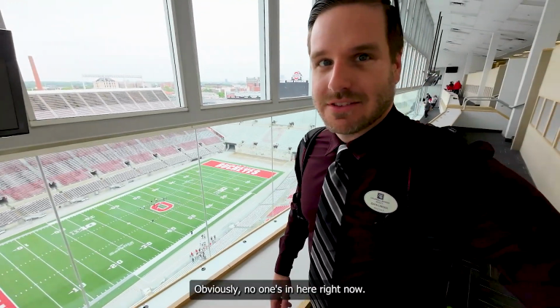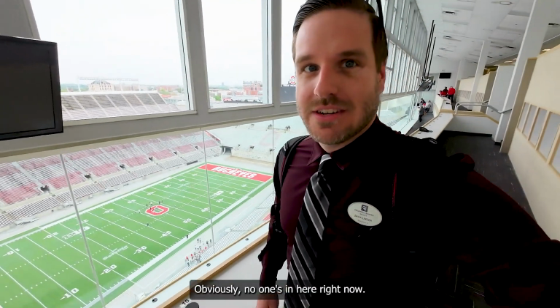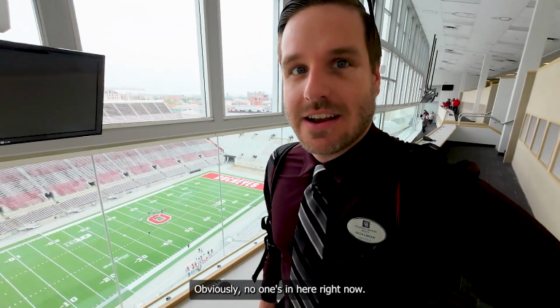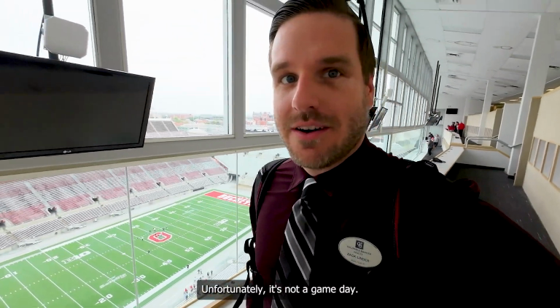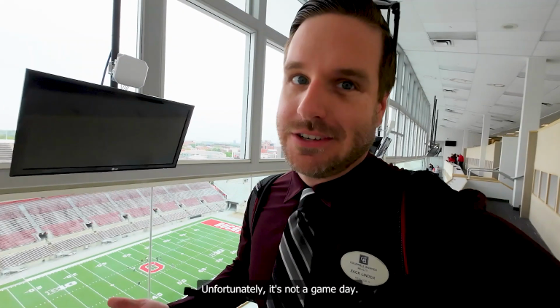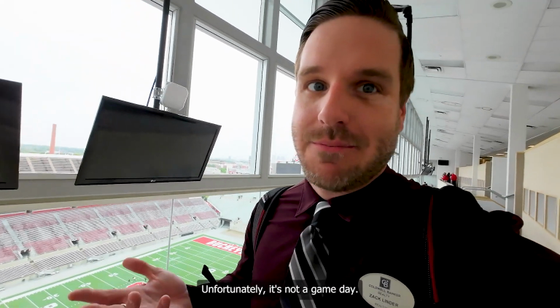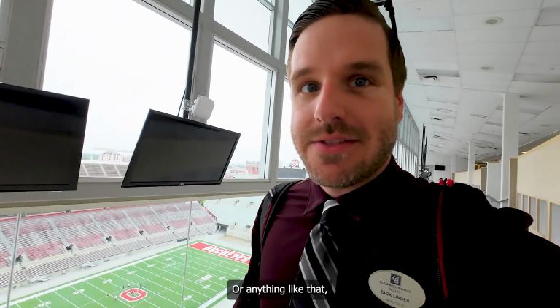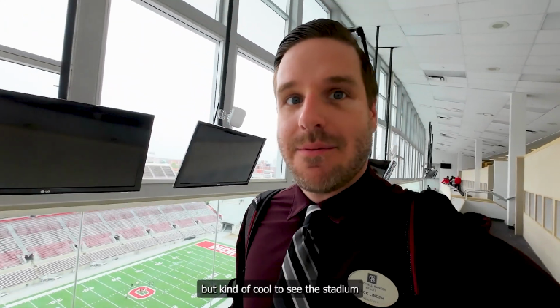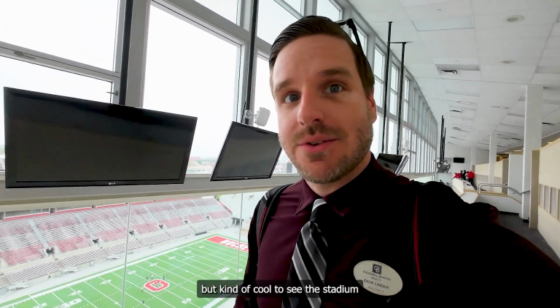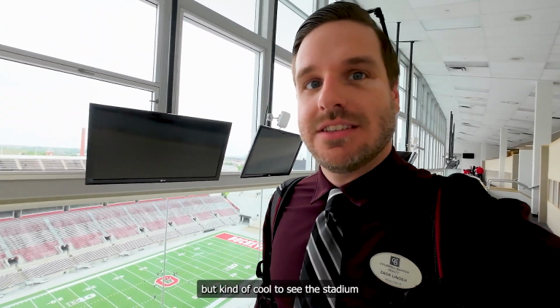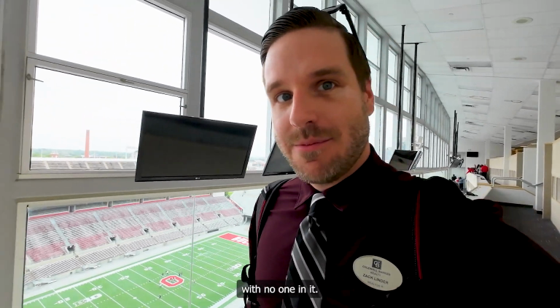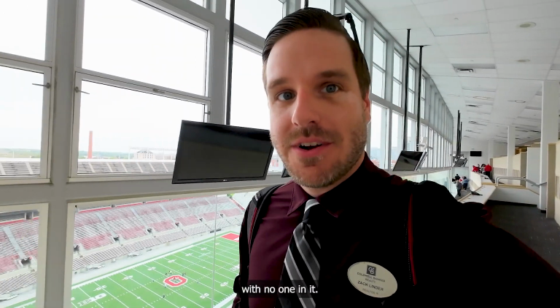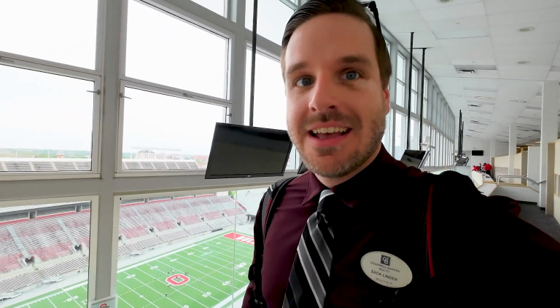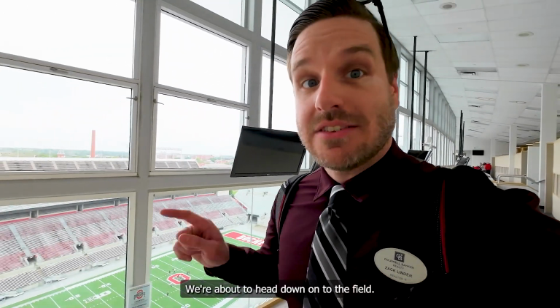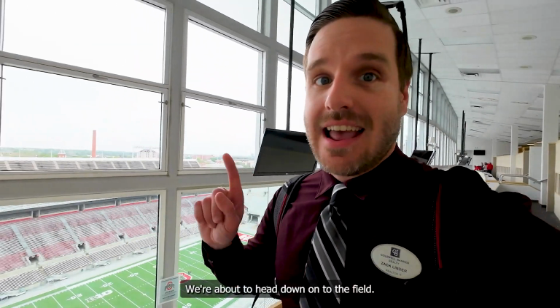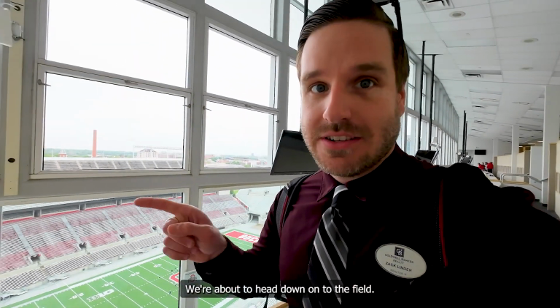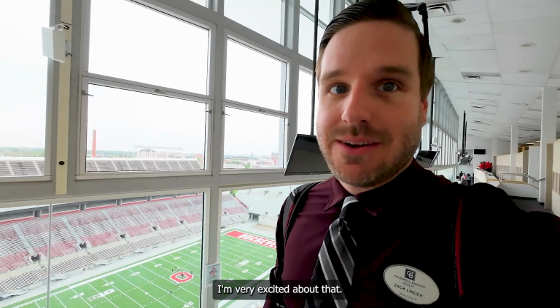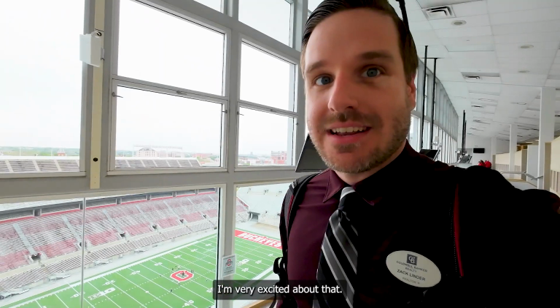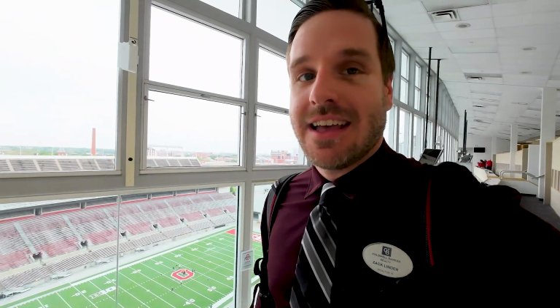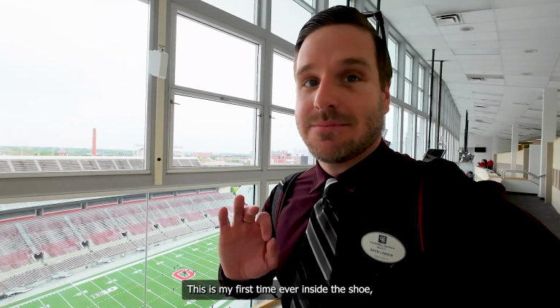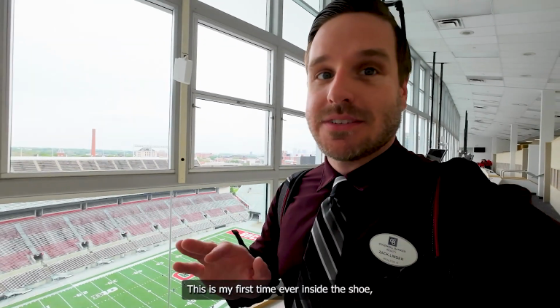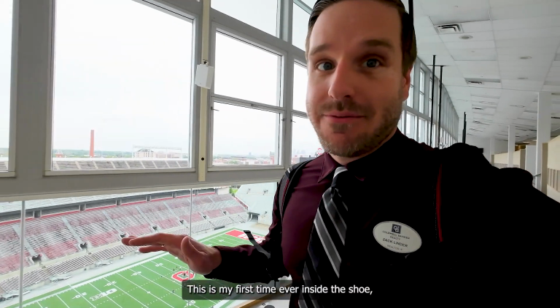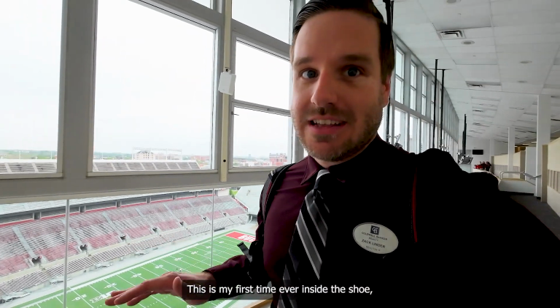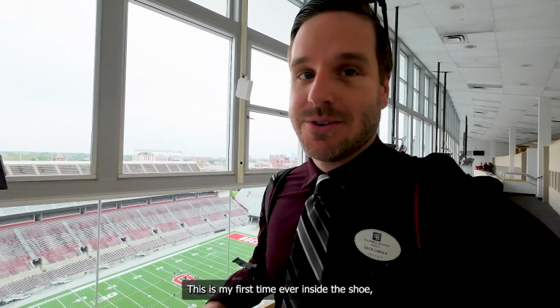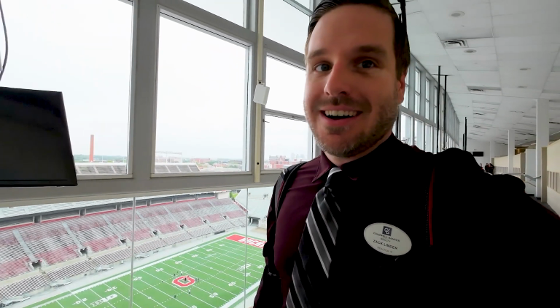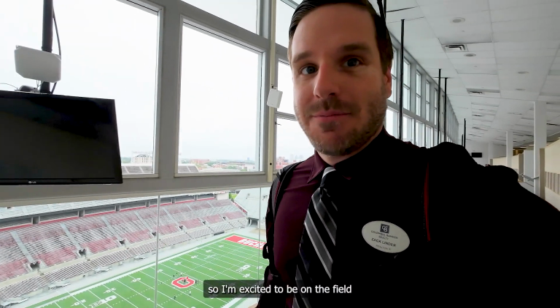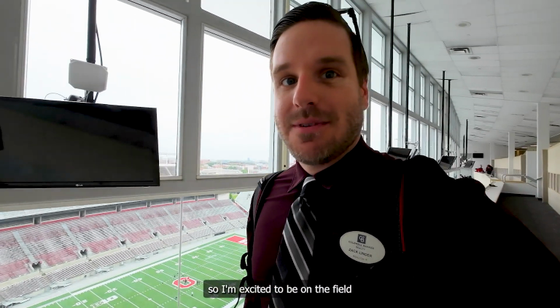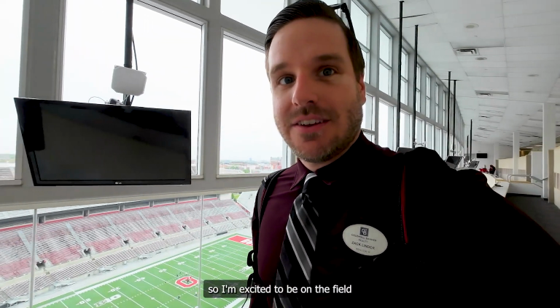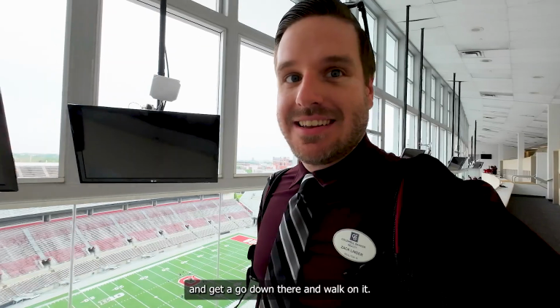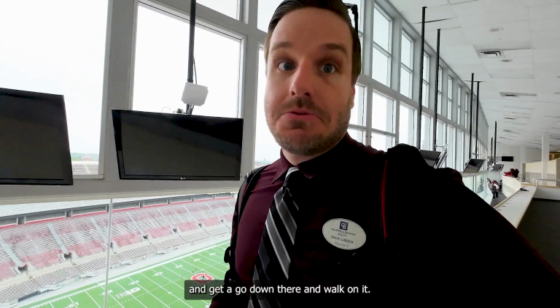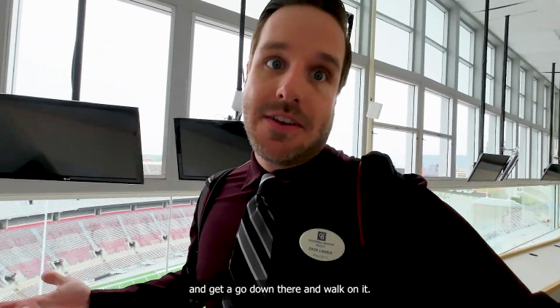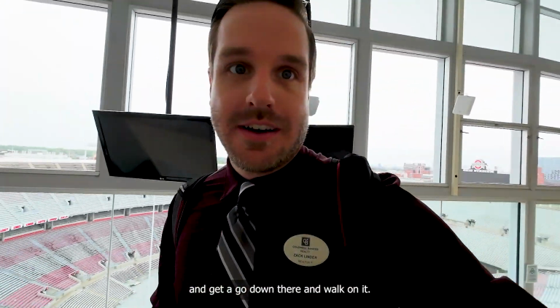Obviously, no one's in here right now. Unfortunately, it's not game day or anything like that, but kind of cool to see the stadium with no one in it. We're about to head down onto the field. I'm very excited about that. This is my first time ever inside the Shoe, so I'm excited to be on the field and get to go down there and walk on it.